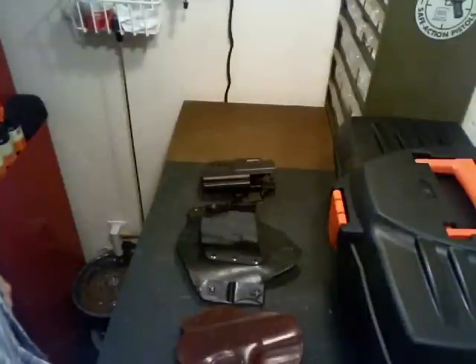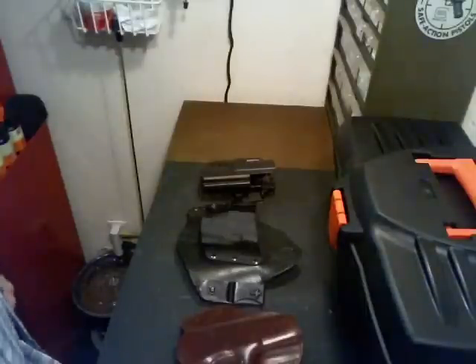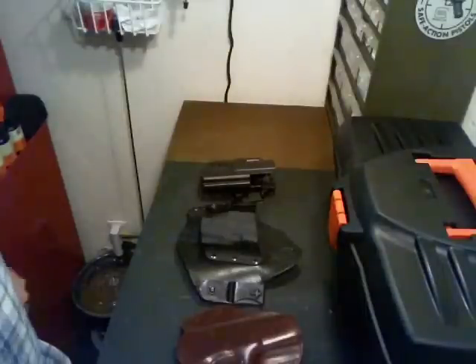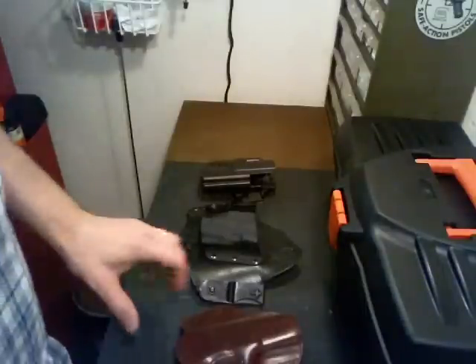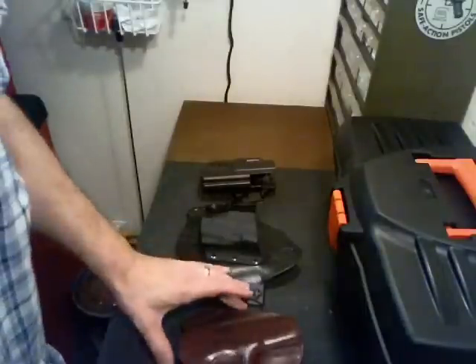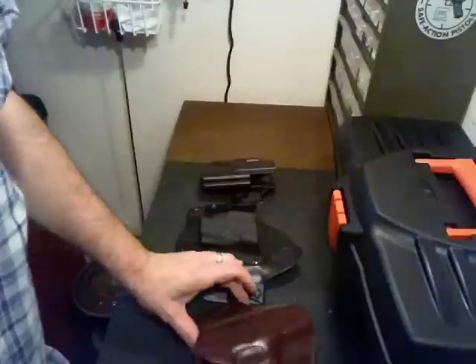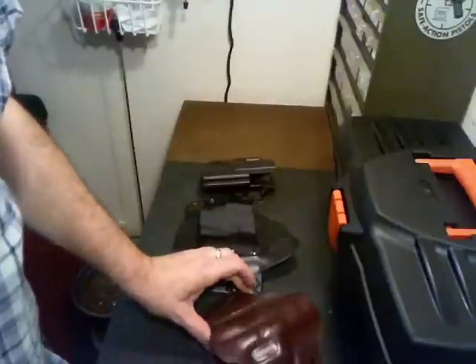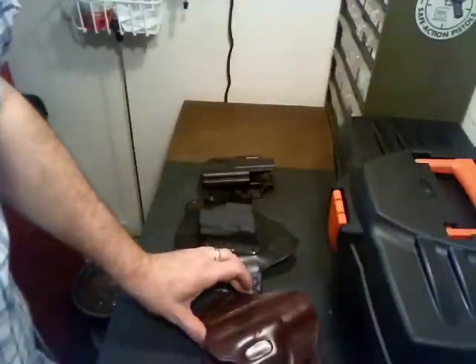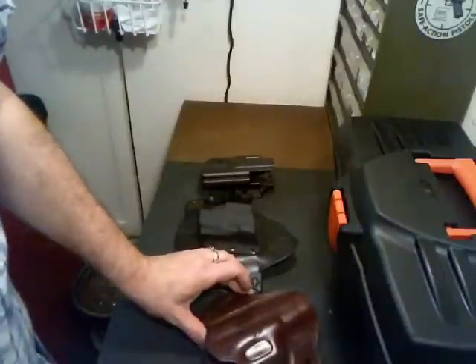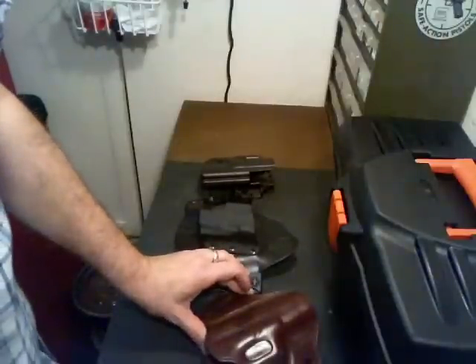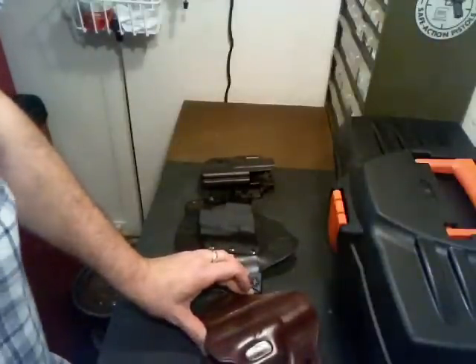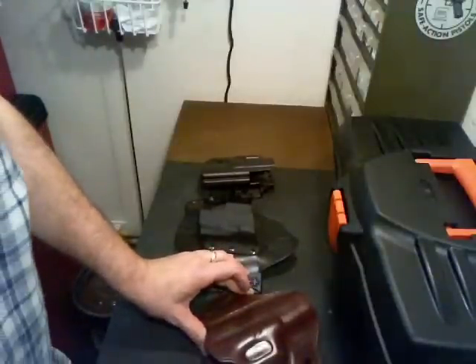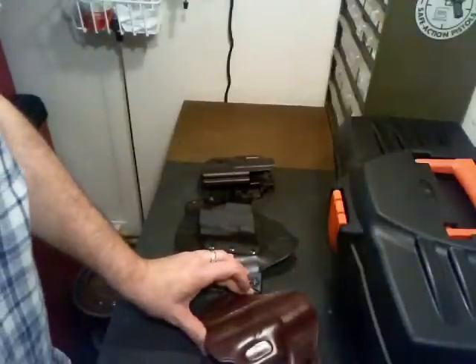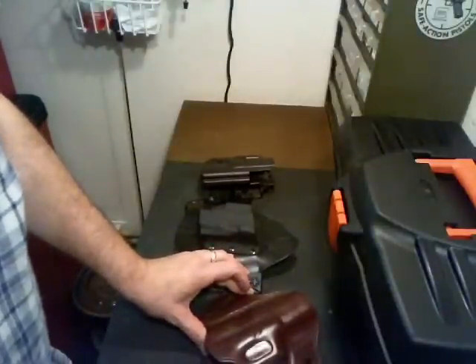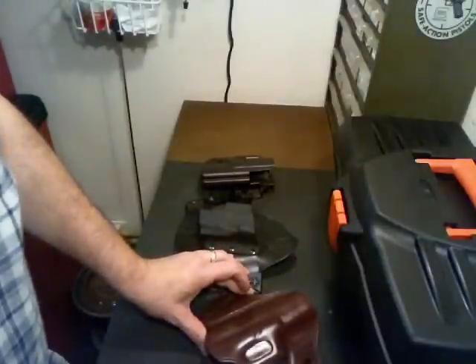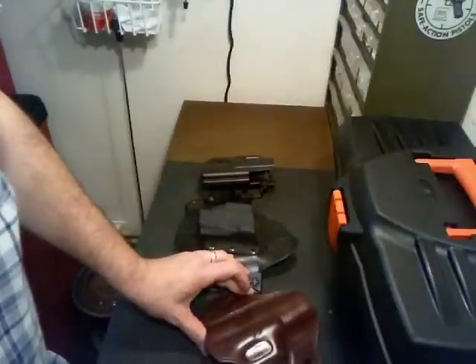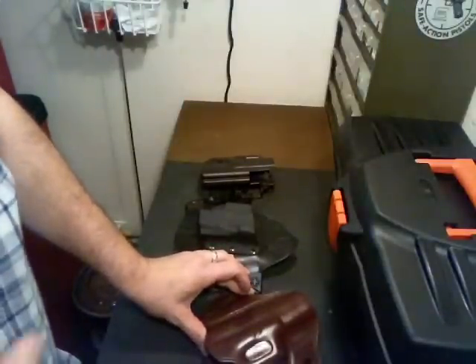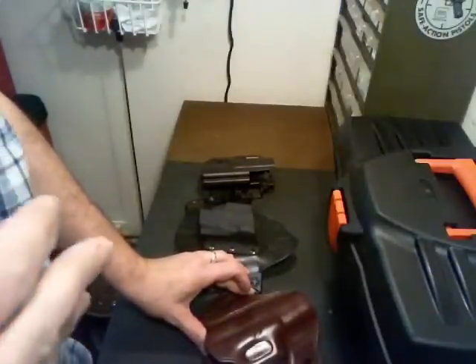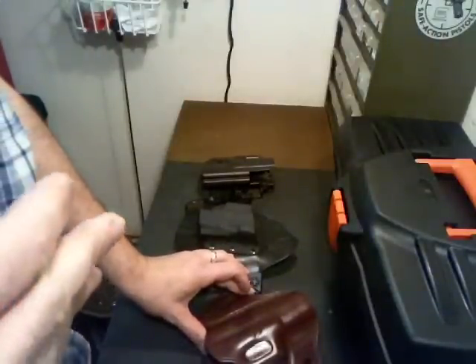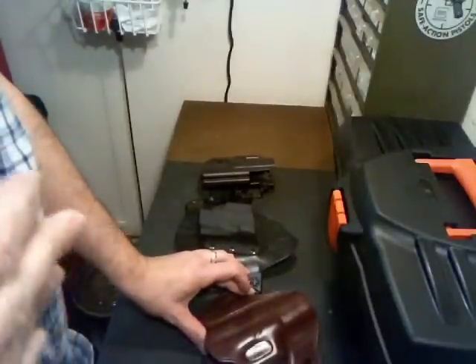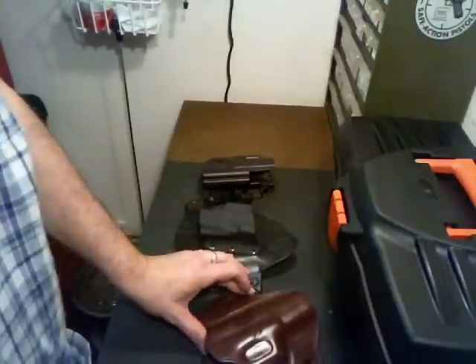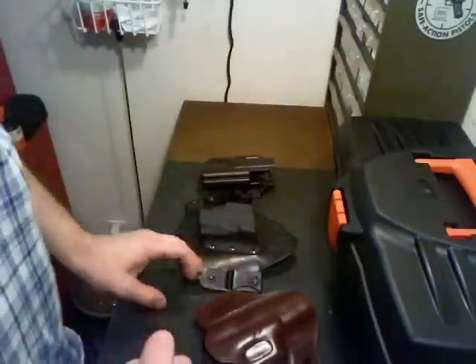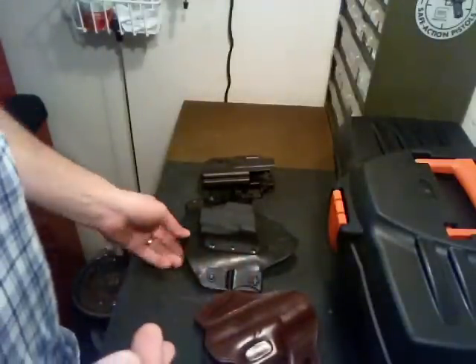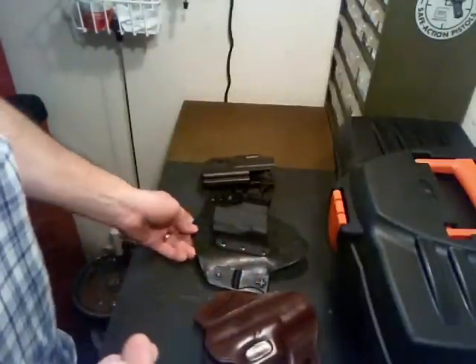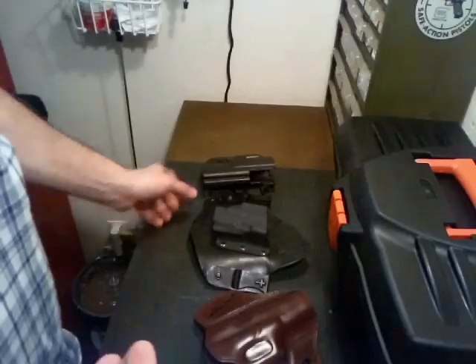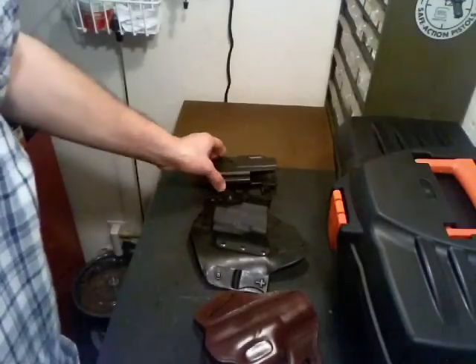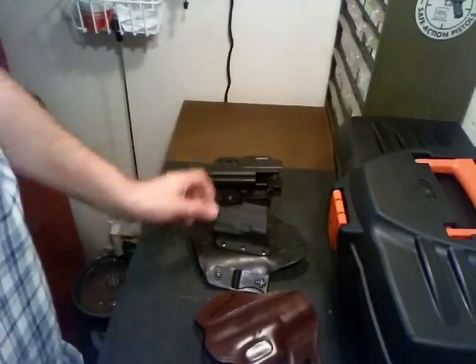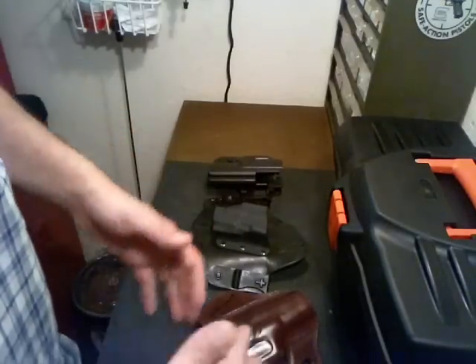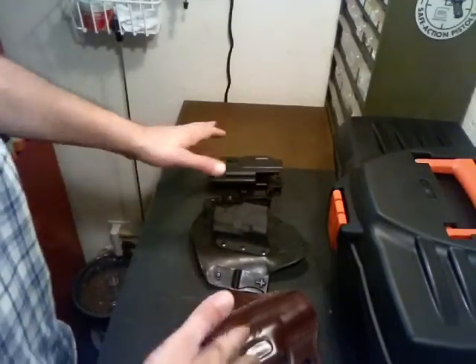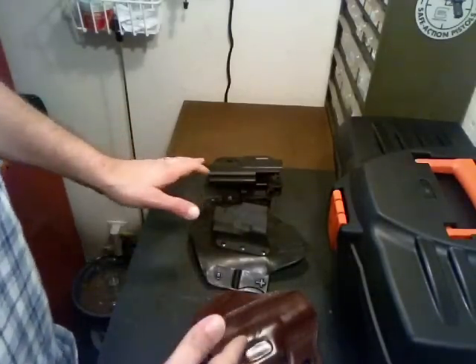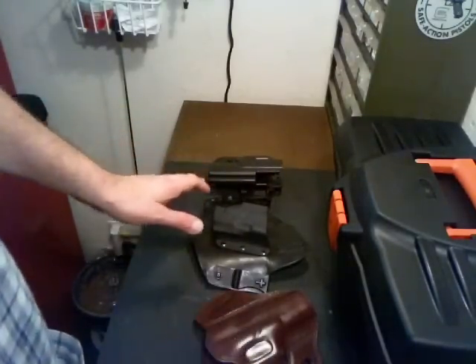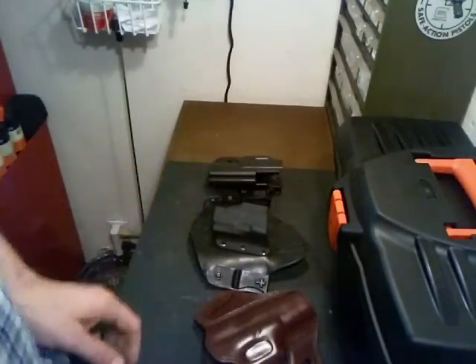I'm going to do a quick video response for Demcad's holster video. He was asking what kind of holster he should probably upgrade to or try to use. I'm going to give you three examples of what I have here.